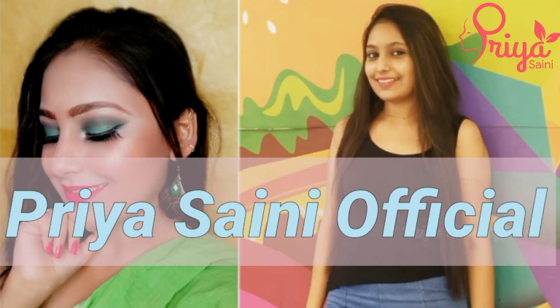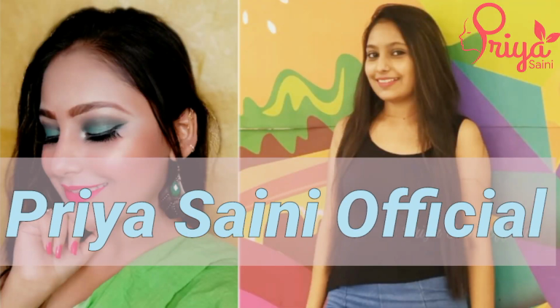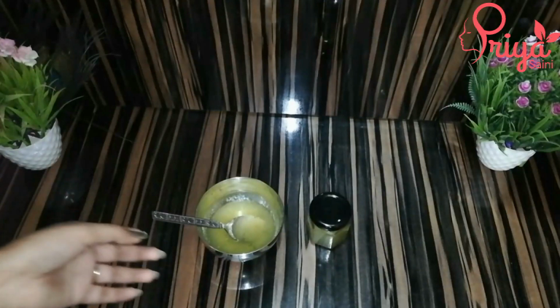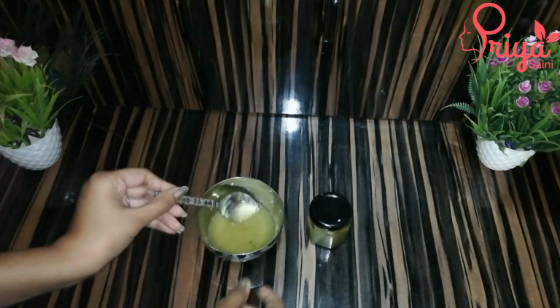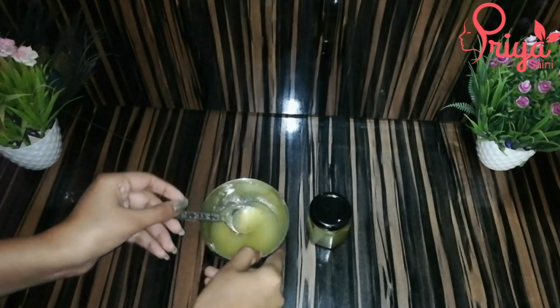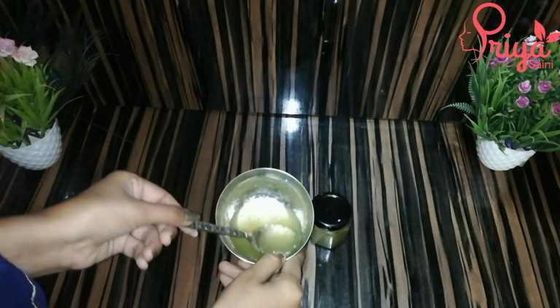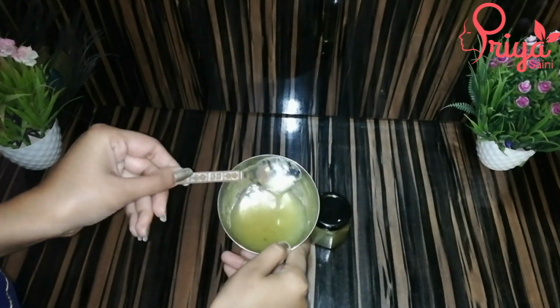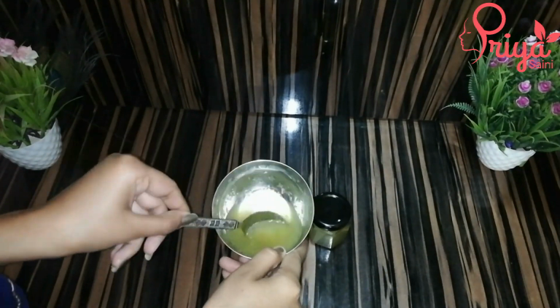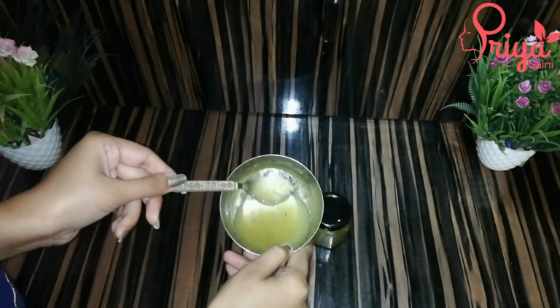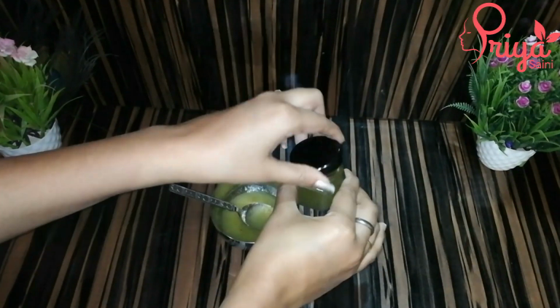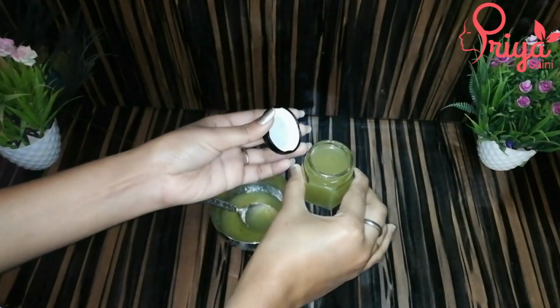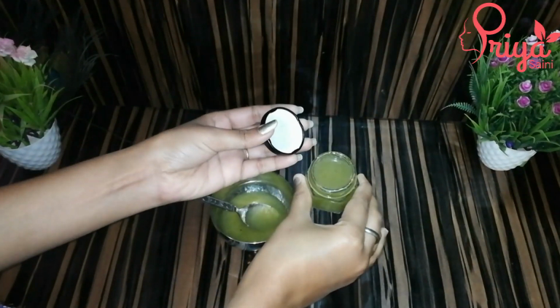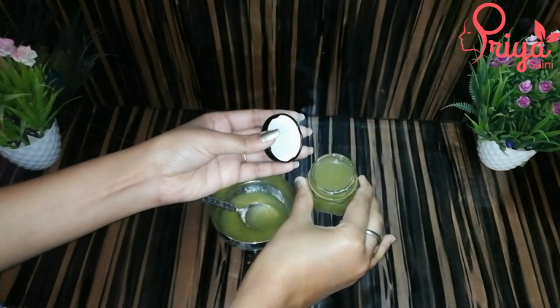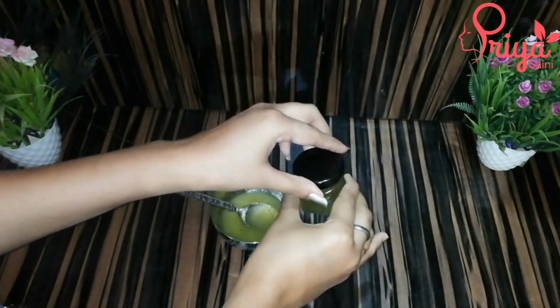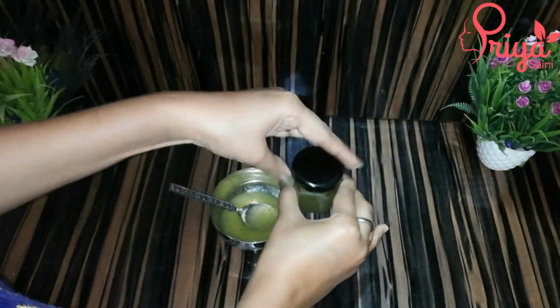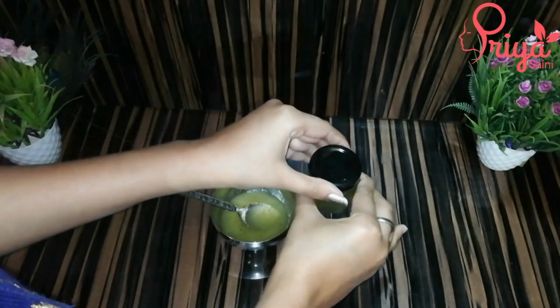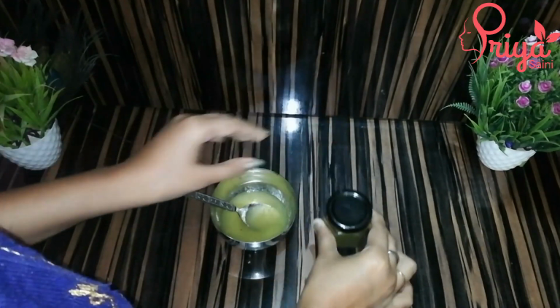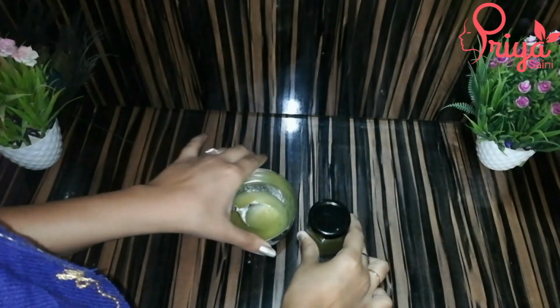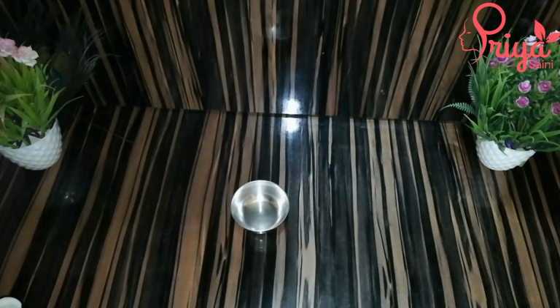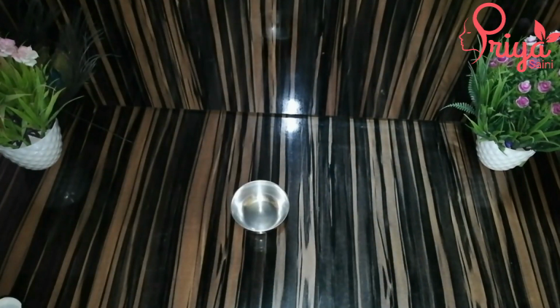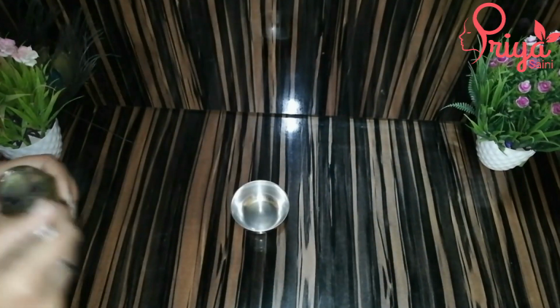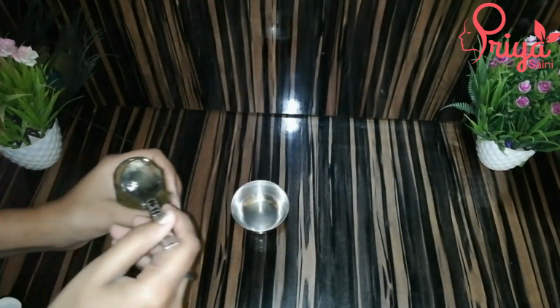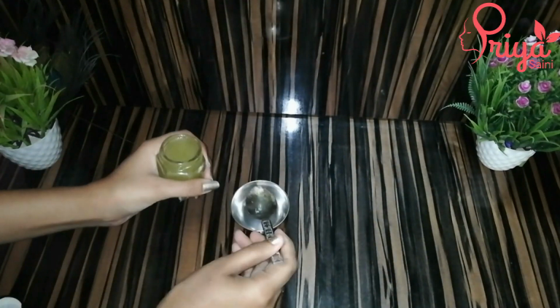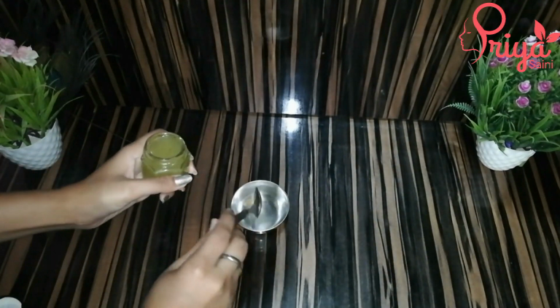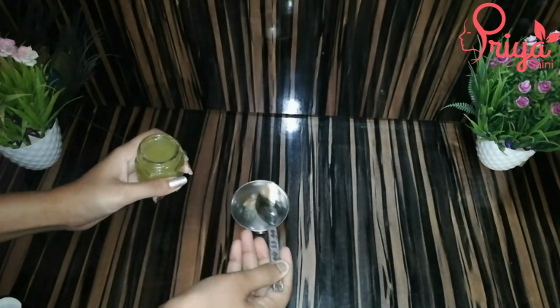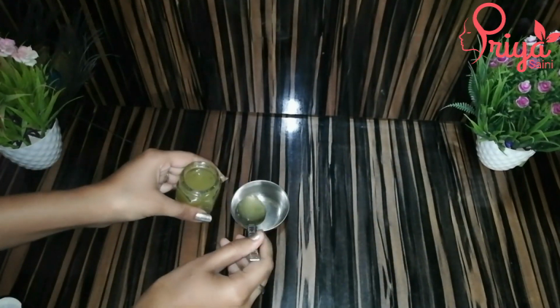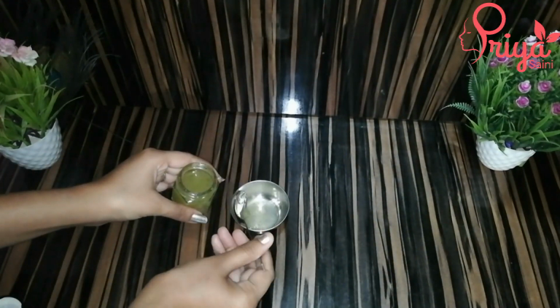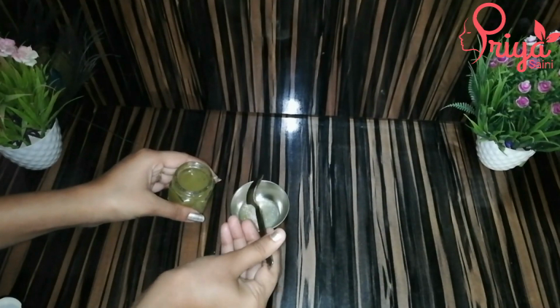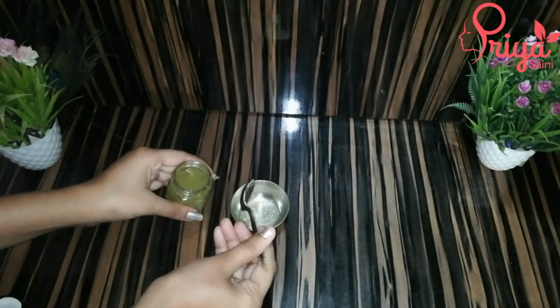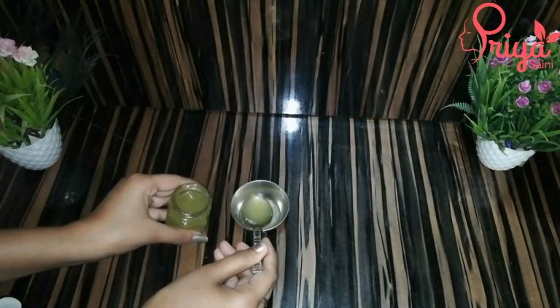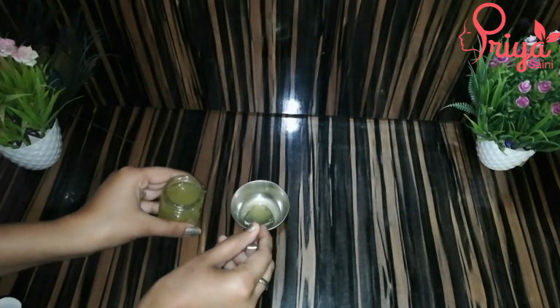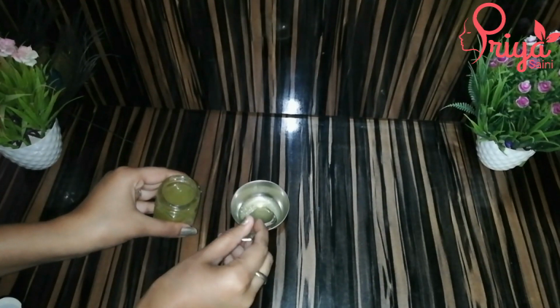So you can see this aloe vera gel — I have shown this to you before. It is now the 3rd day and it is so fresh. Now we will make this remedy. I am going to add 2.5 tablespoons of aloe vera gel.